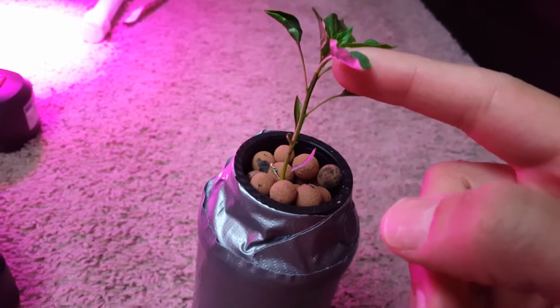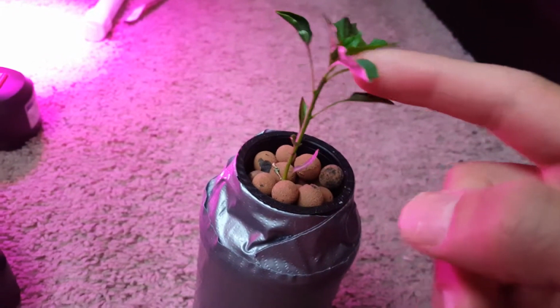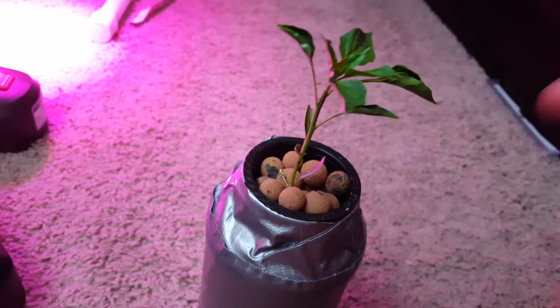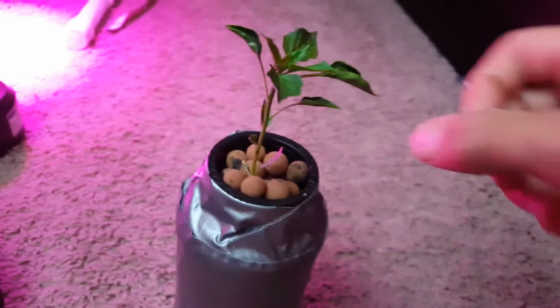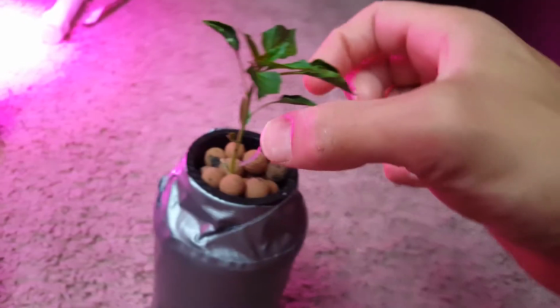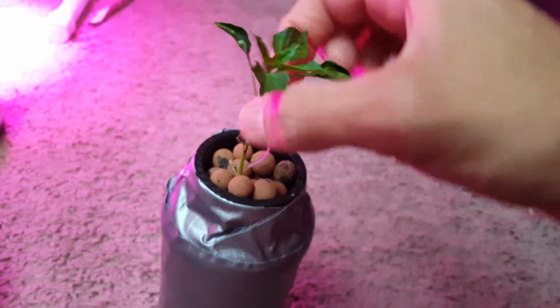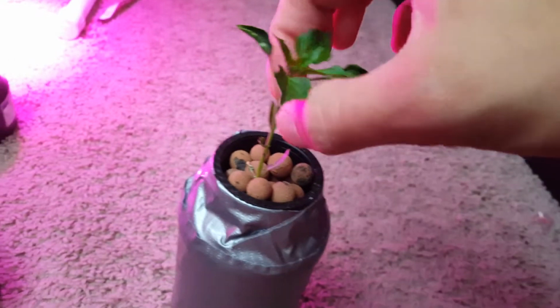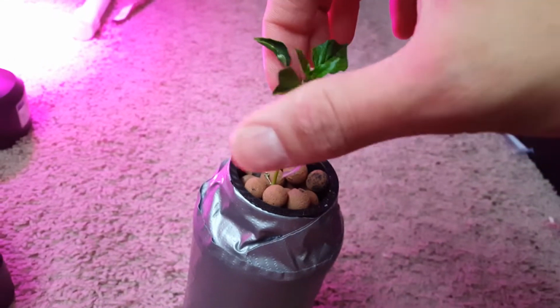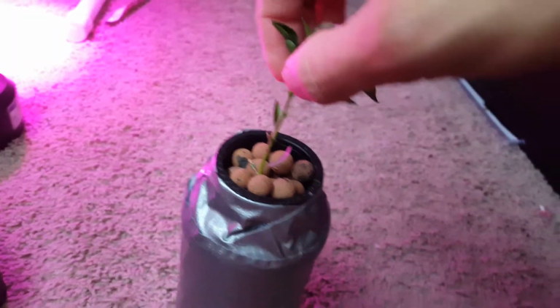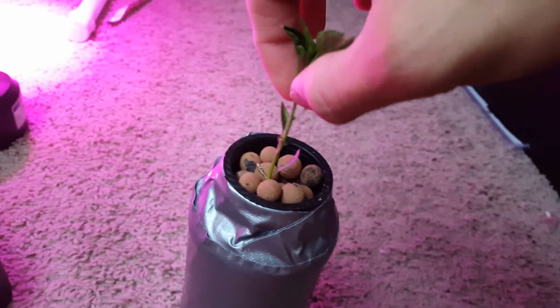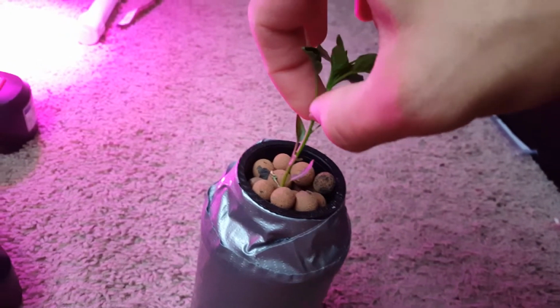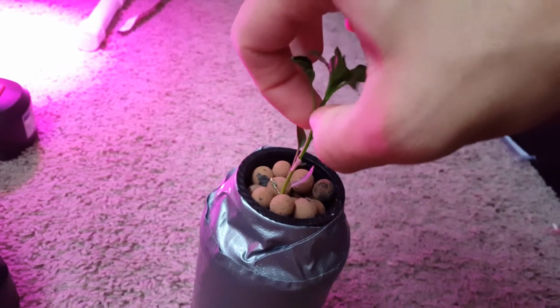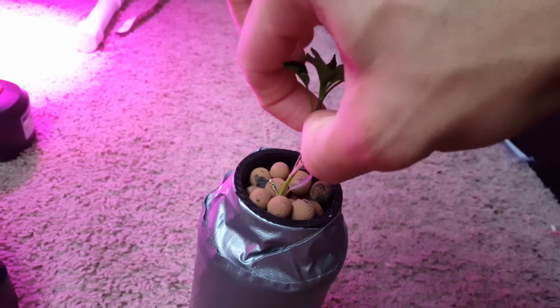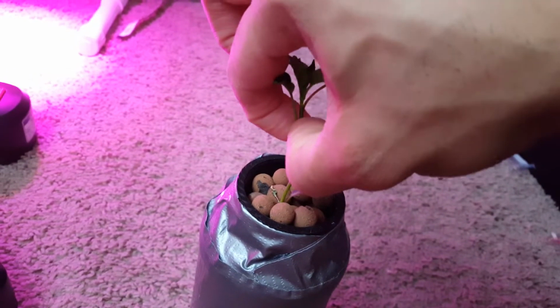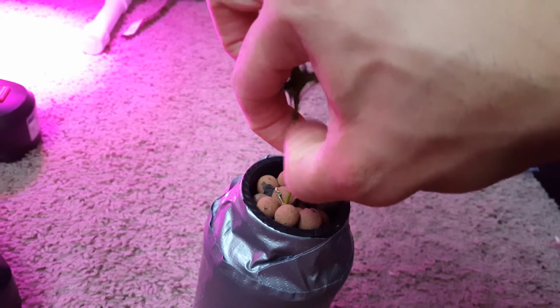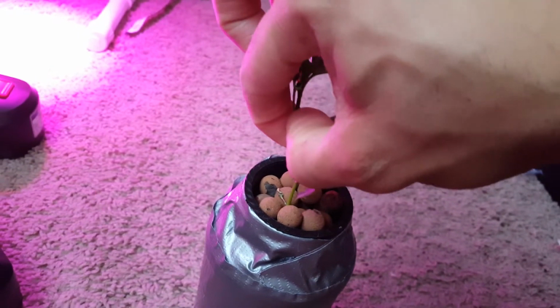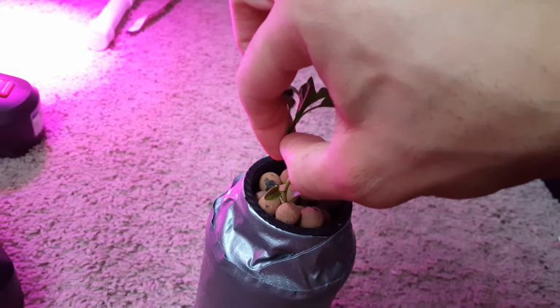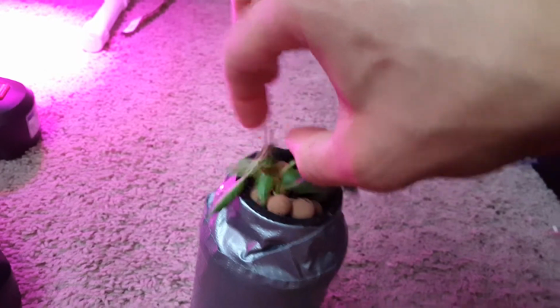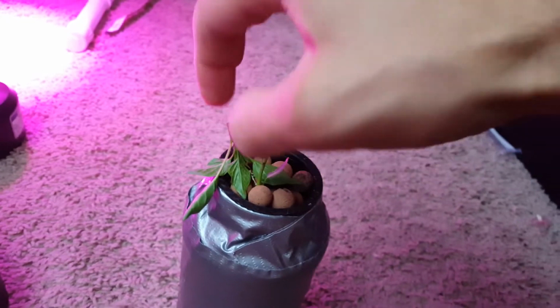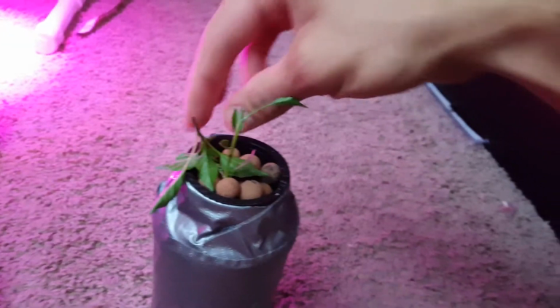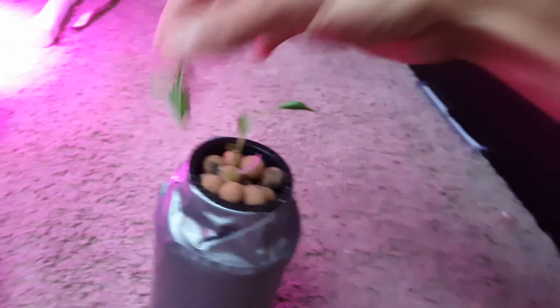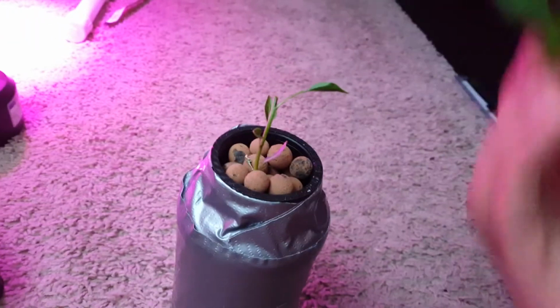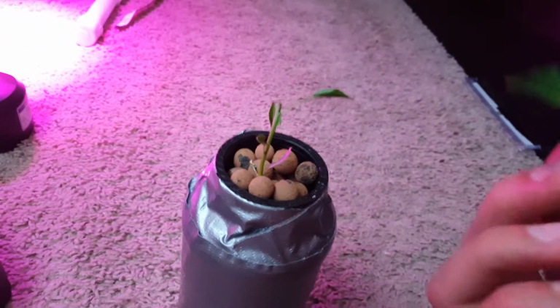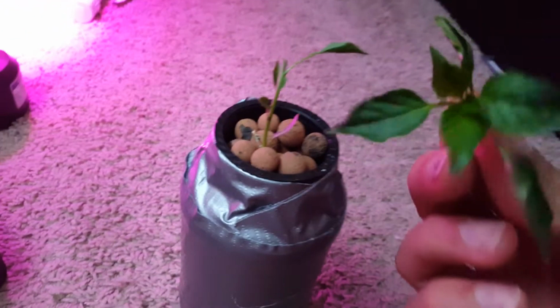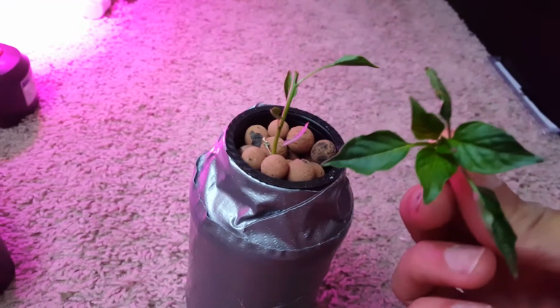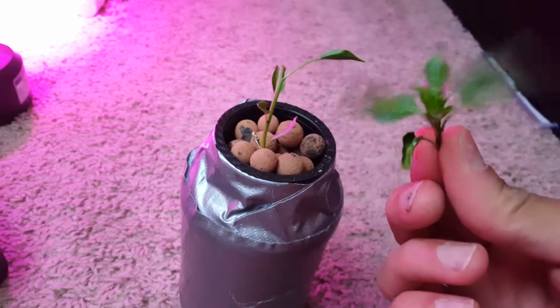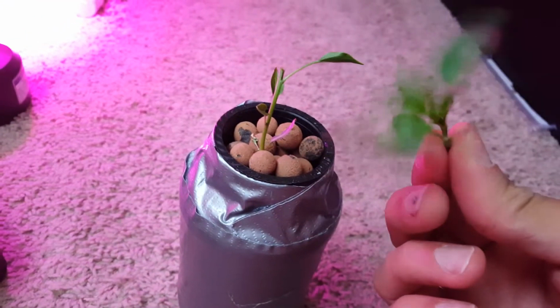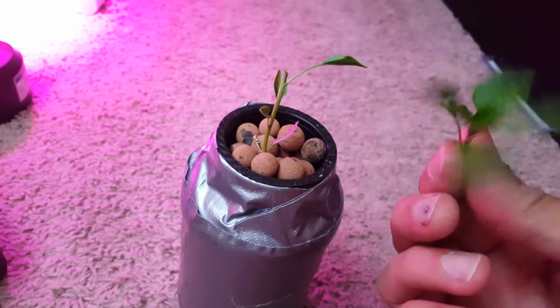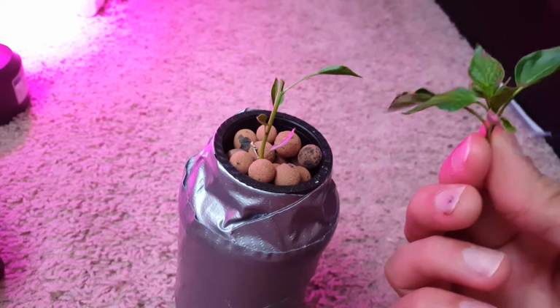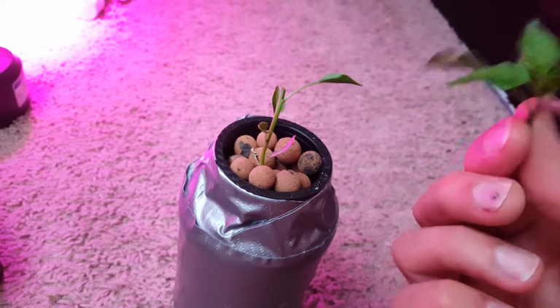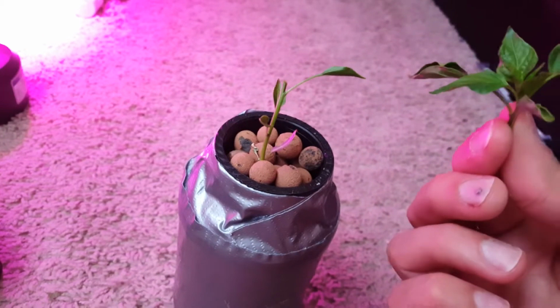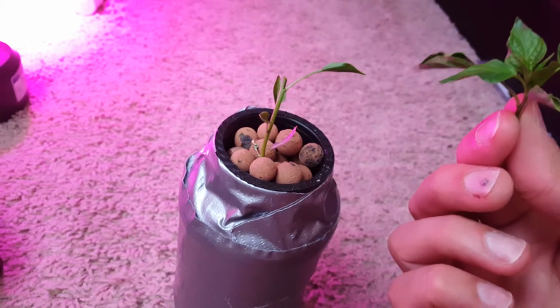What I'm going to do here is top this plant, just like what I do with my other plants, and then we'll see what happens. Some people are scared to do this, but I went ahead and cut it. We'll come back in a few days and see what happens.